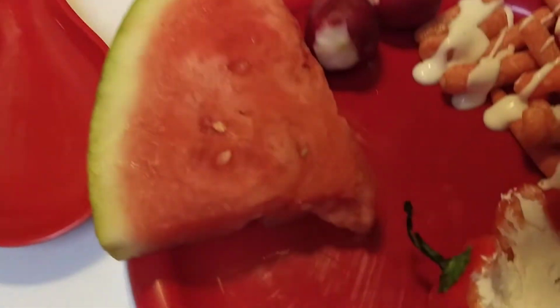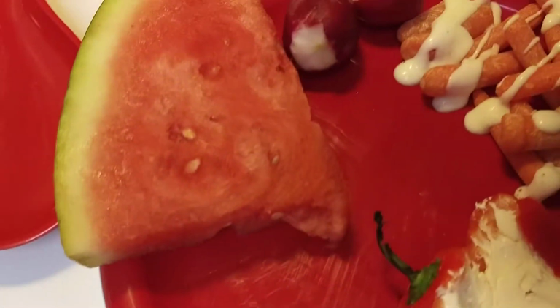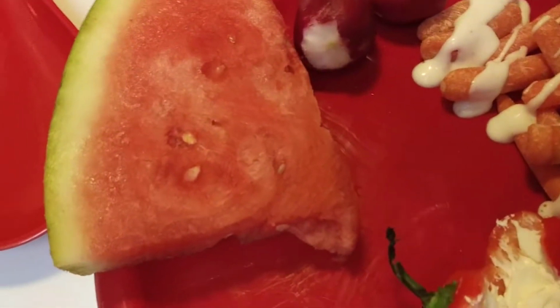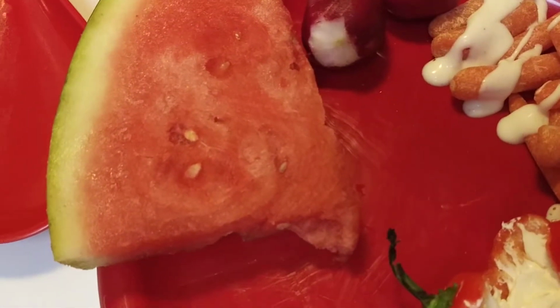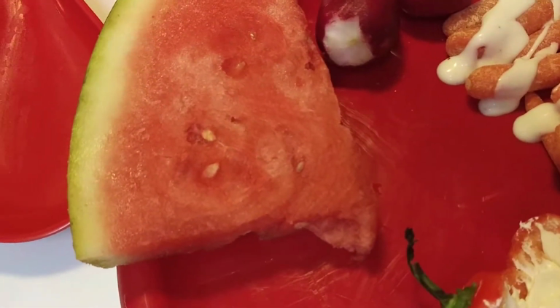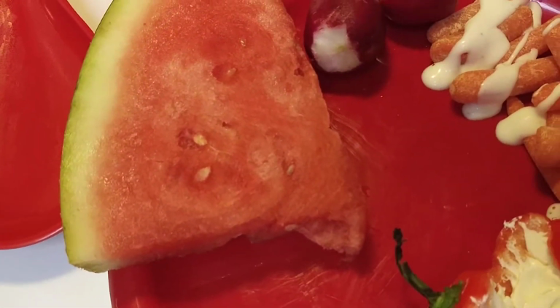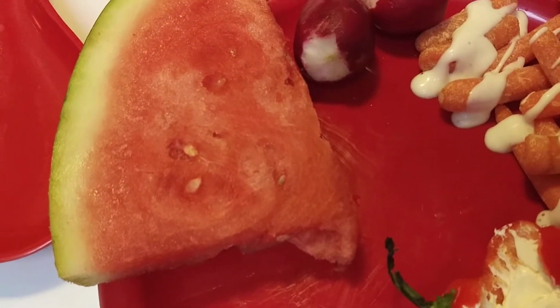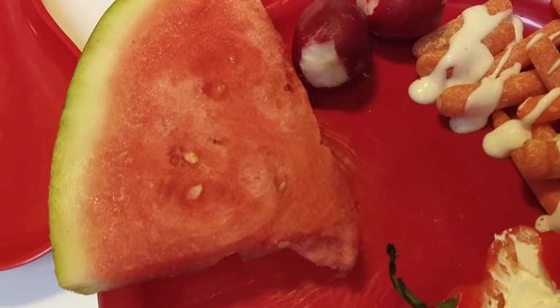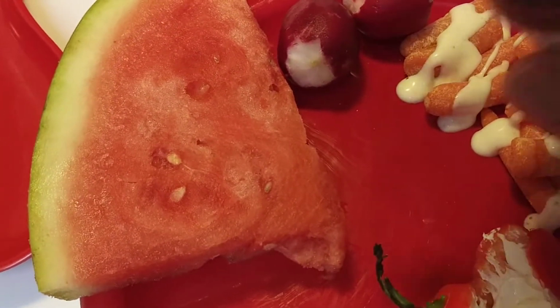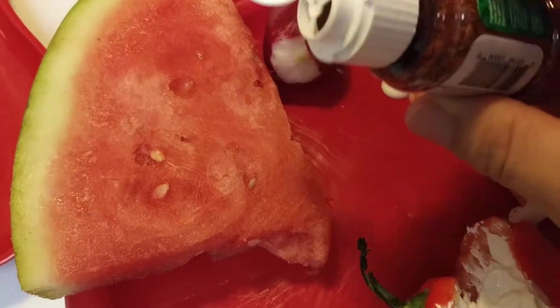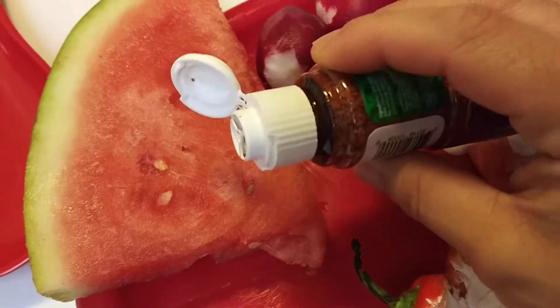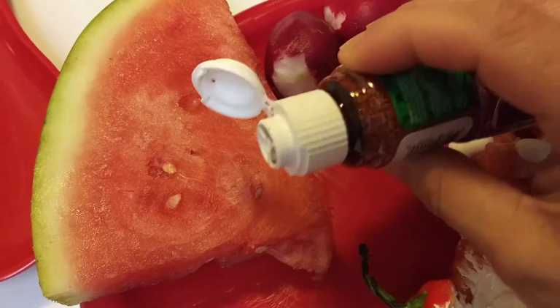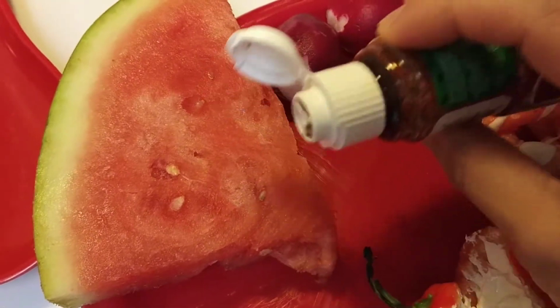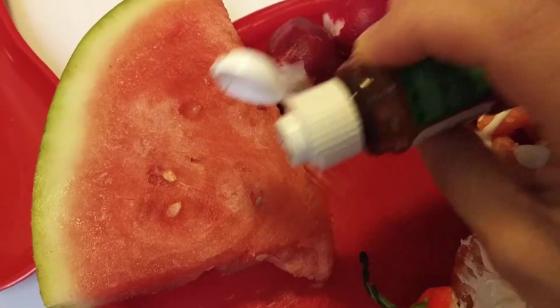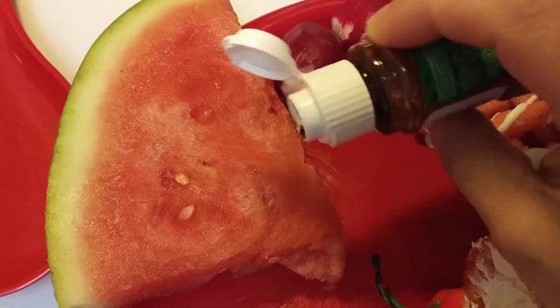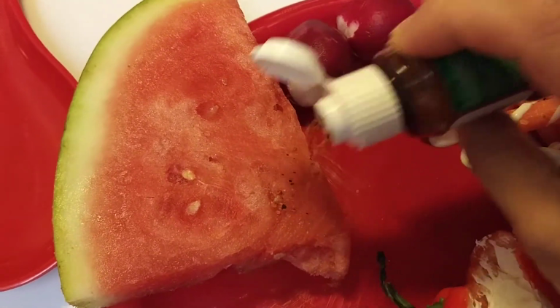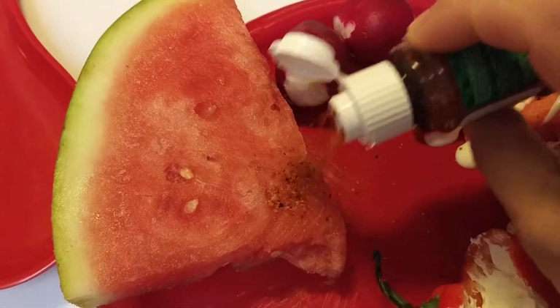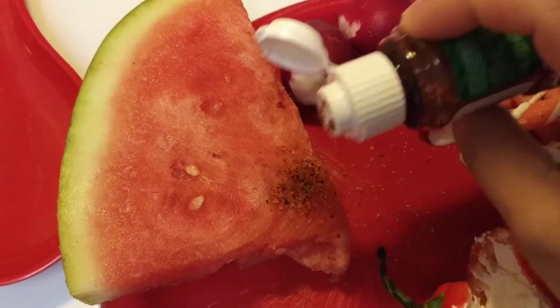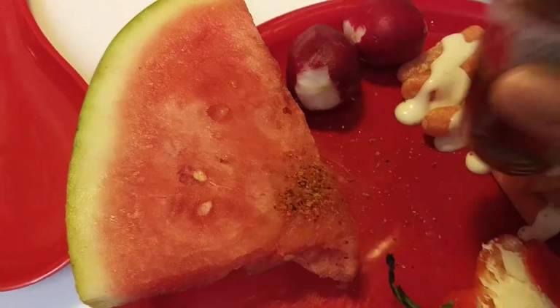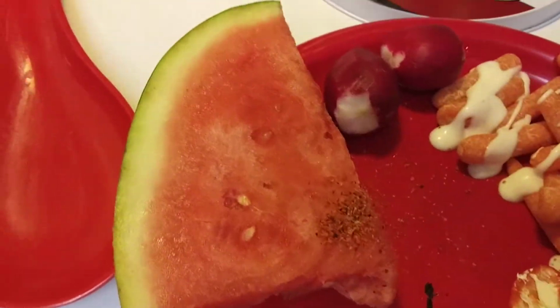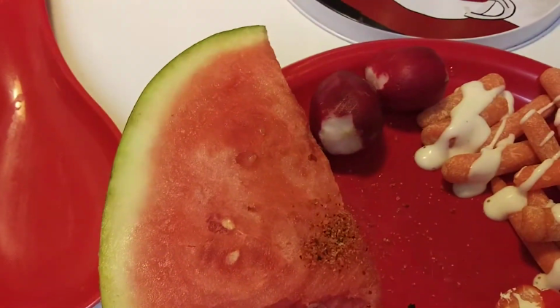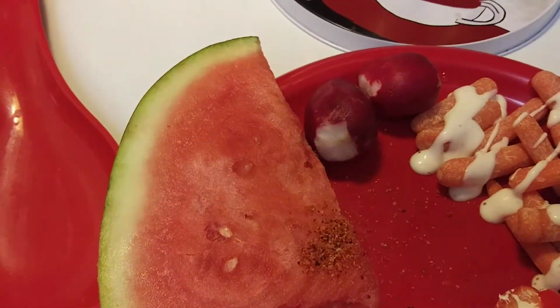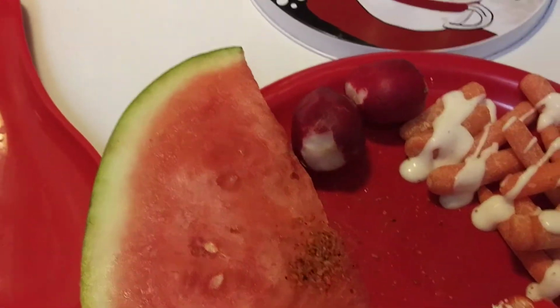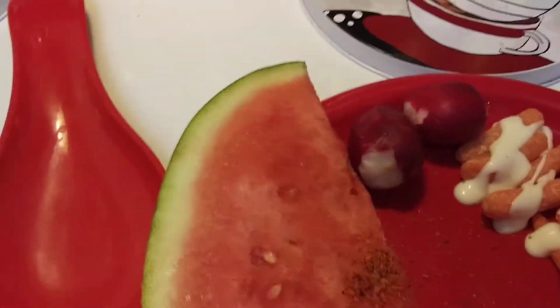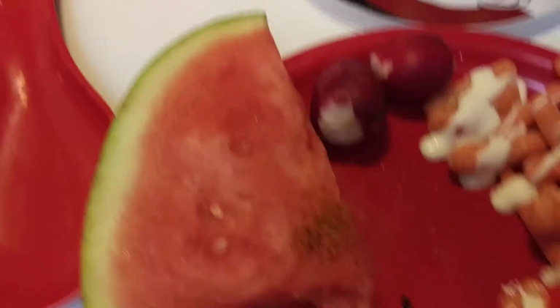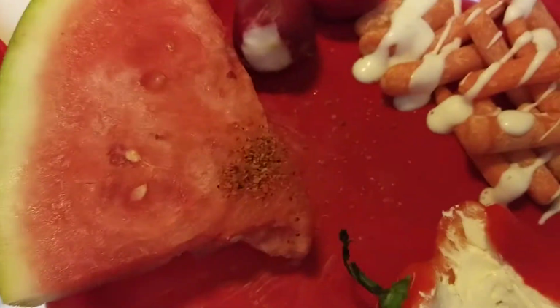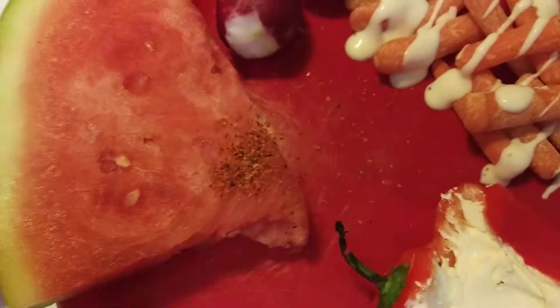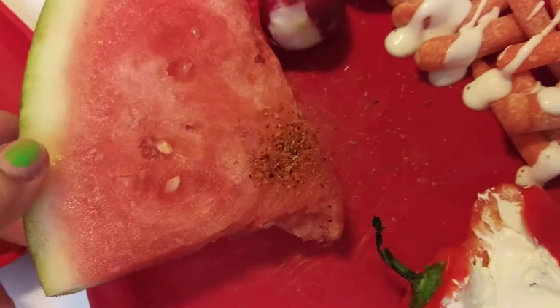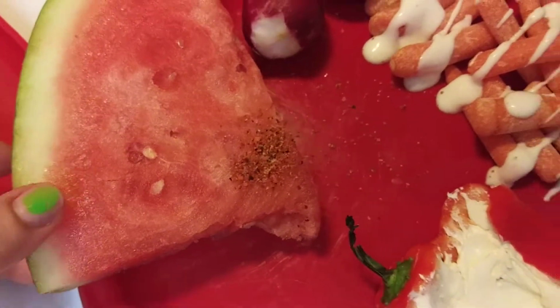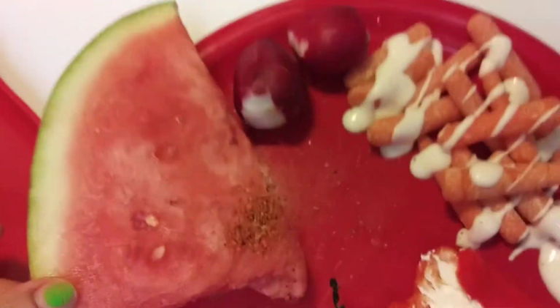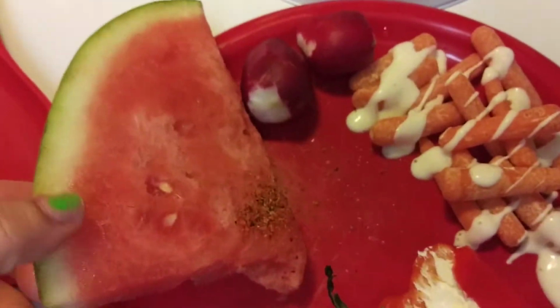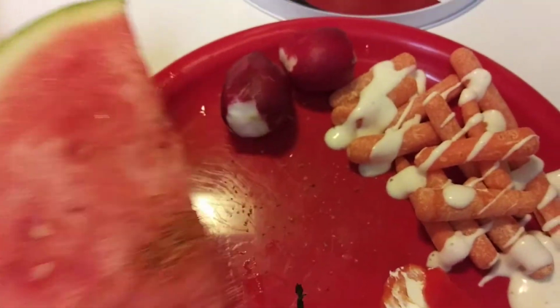The popular thing on TikTok is everybody doing the watermelon and Tajin. So let's do that — got me a little snack plate here.